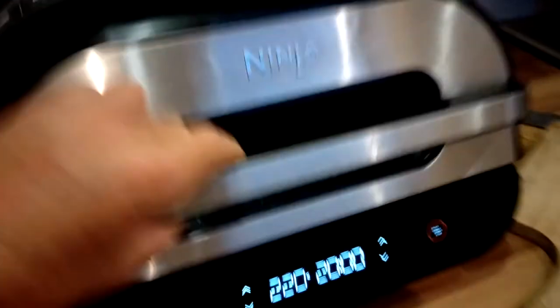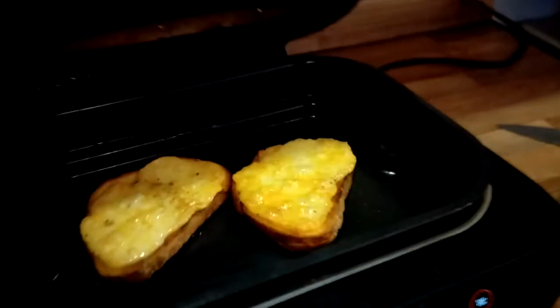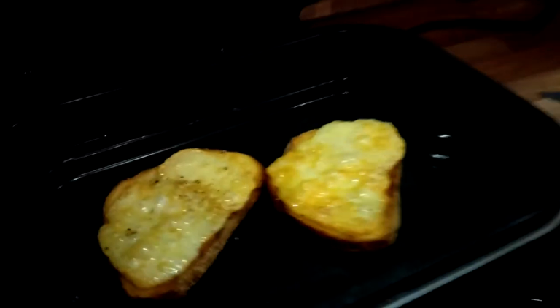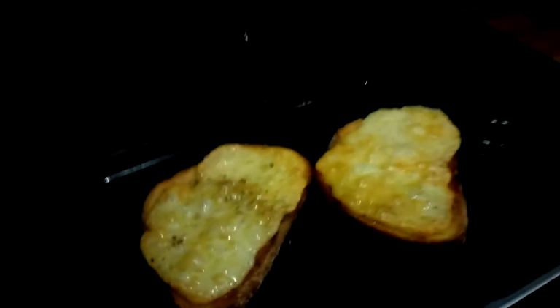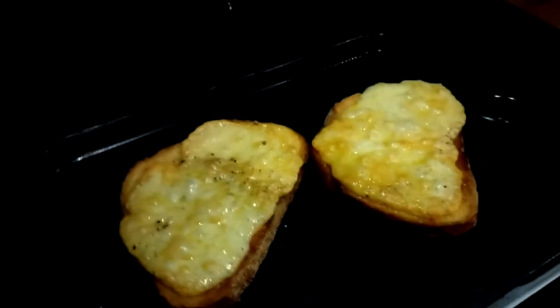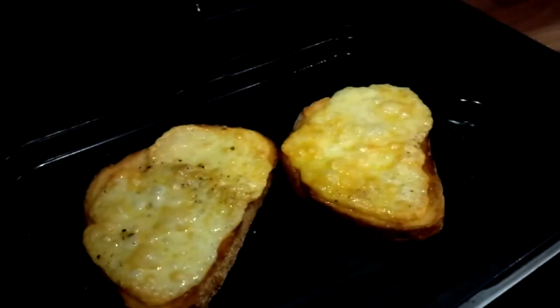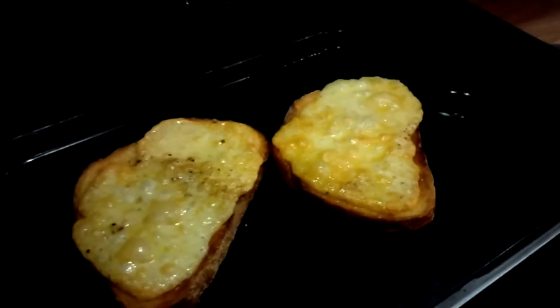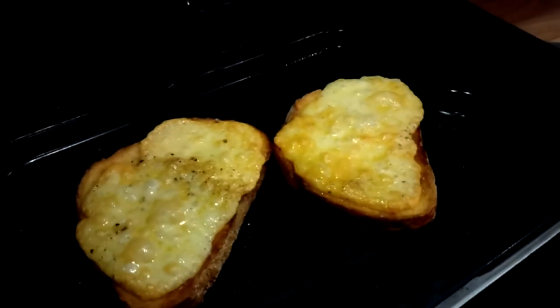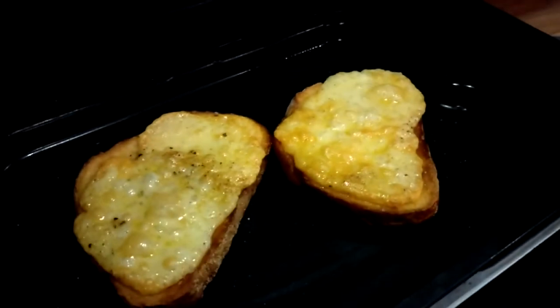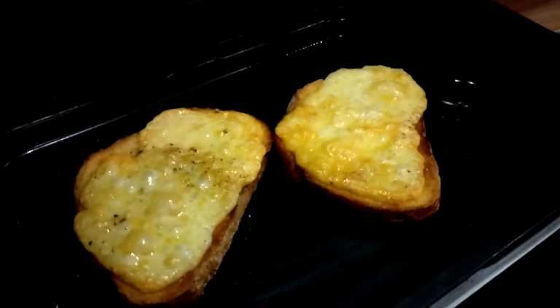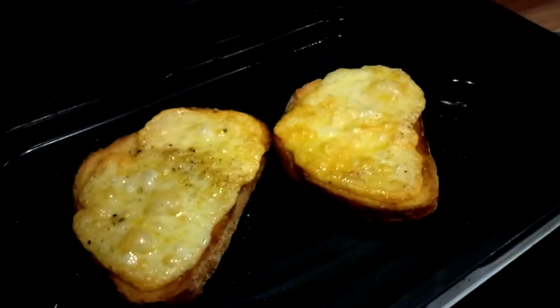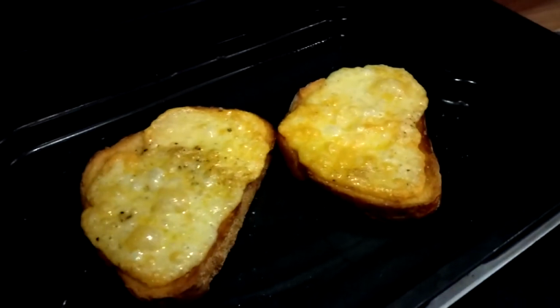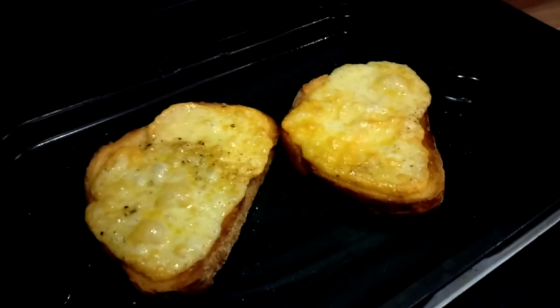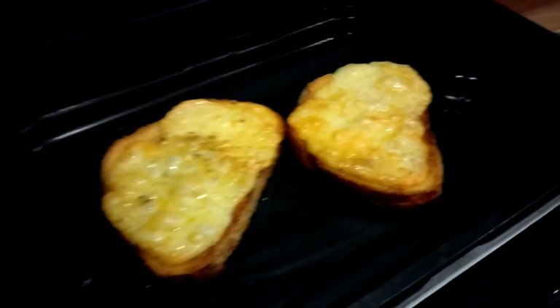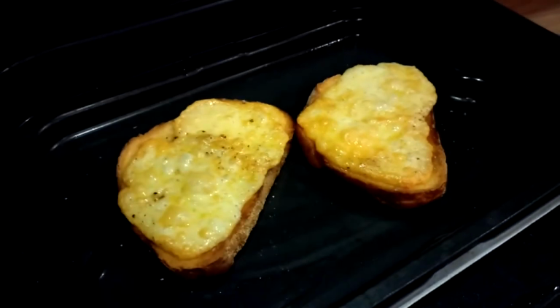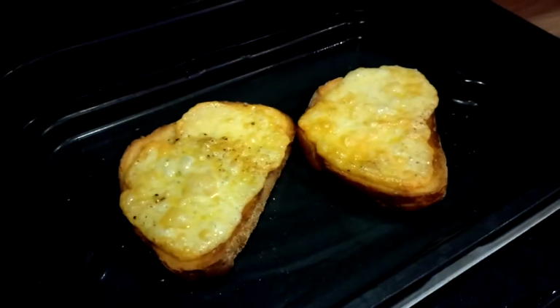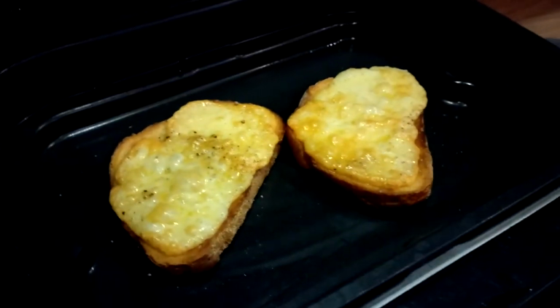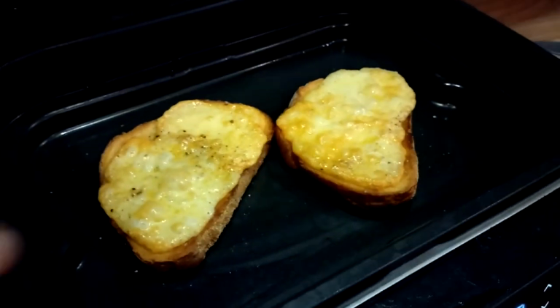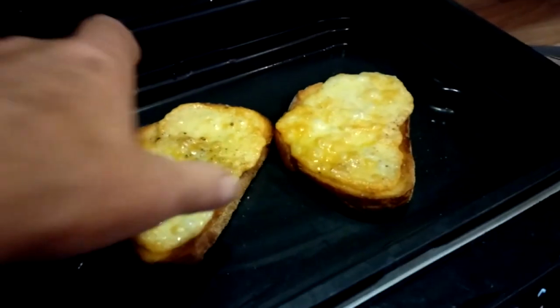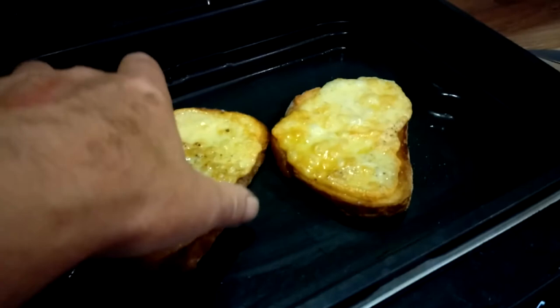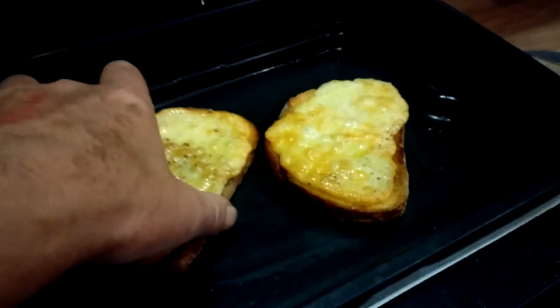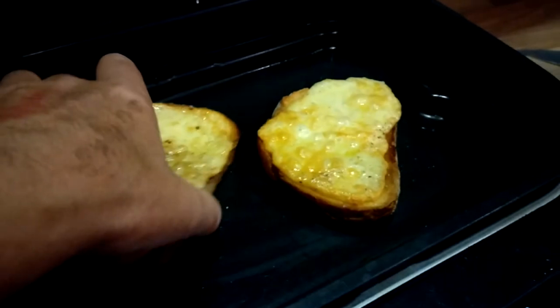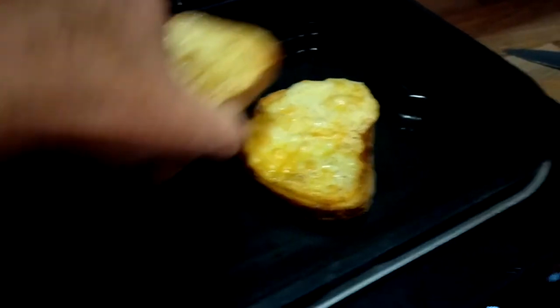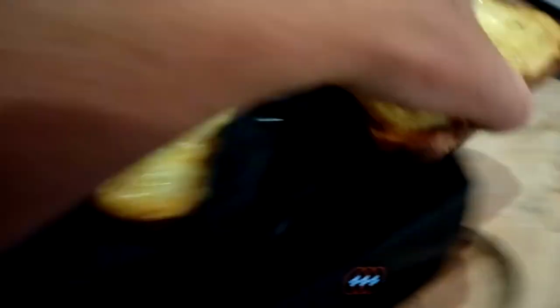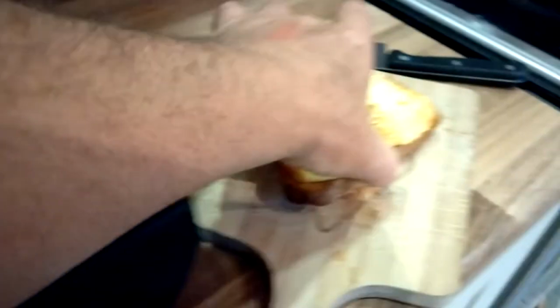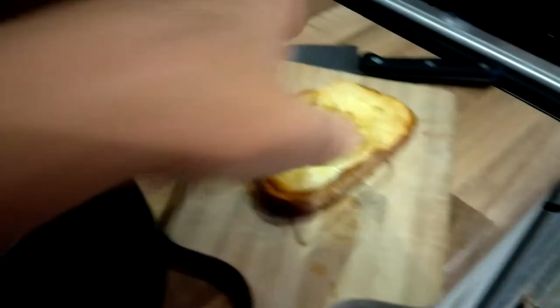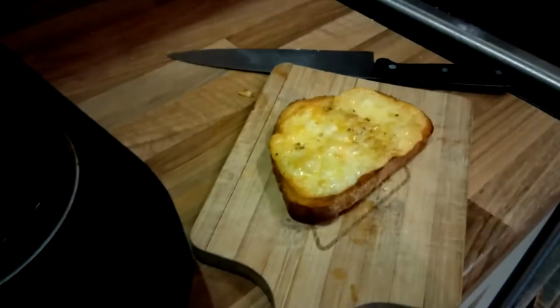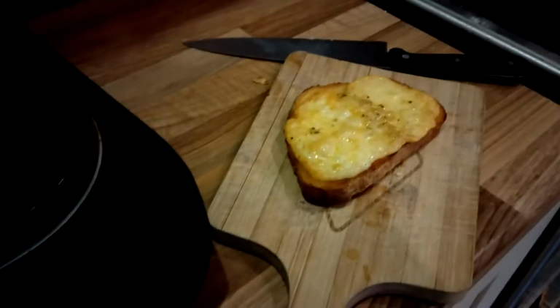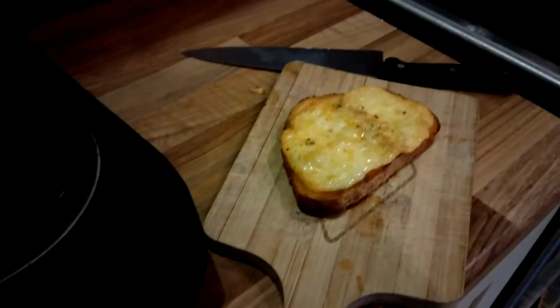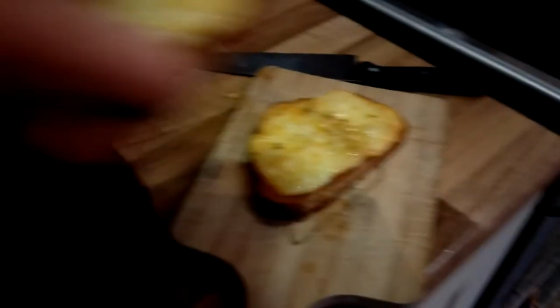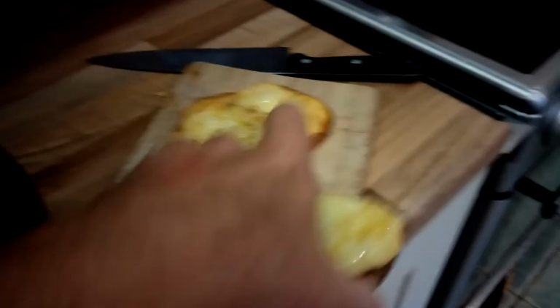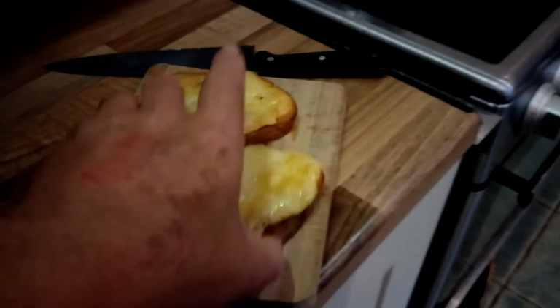Let's have a look — look at that, bubbling away. Now that is perfectly good. Carefully without burning my fingers — perfectly good cheese on toast.